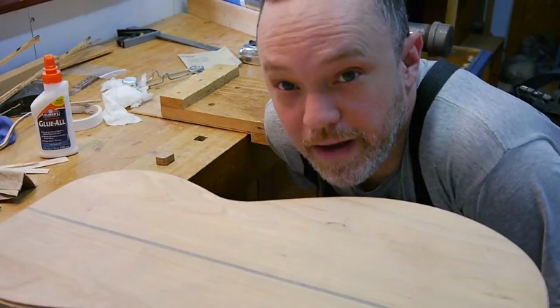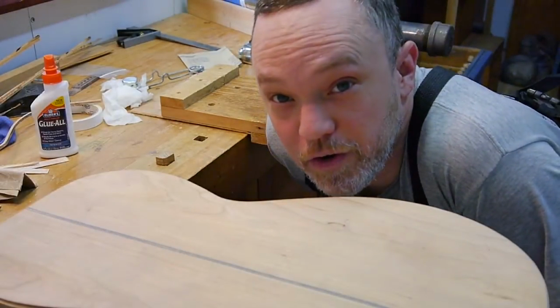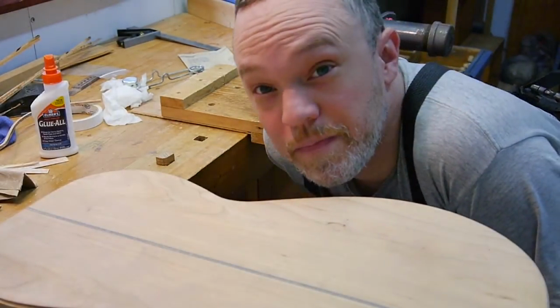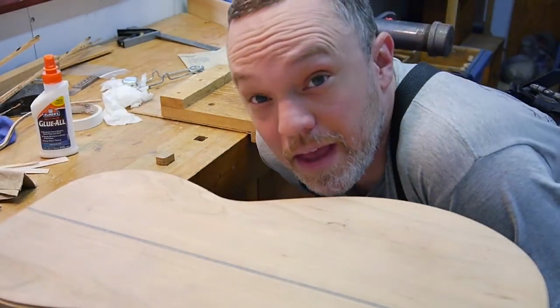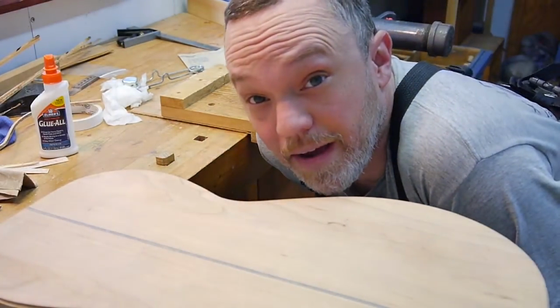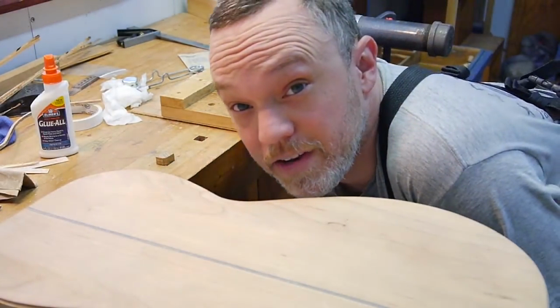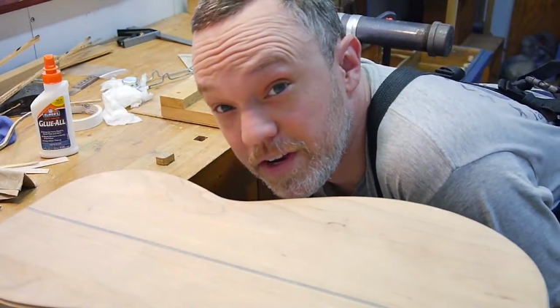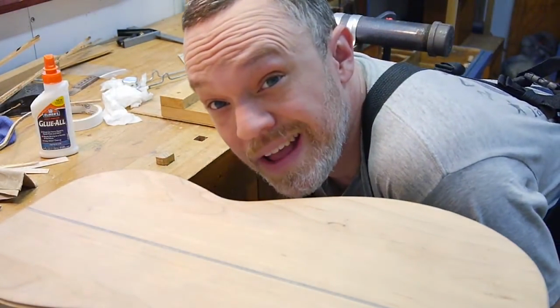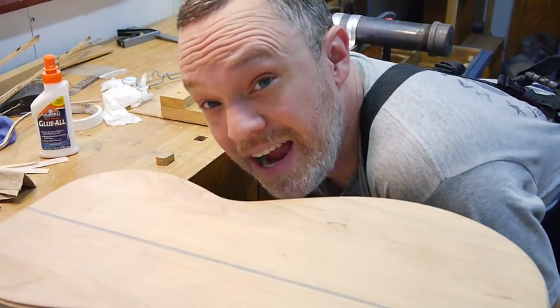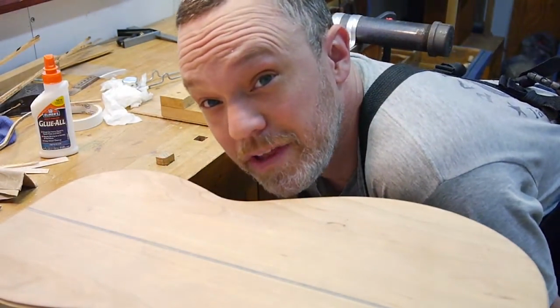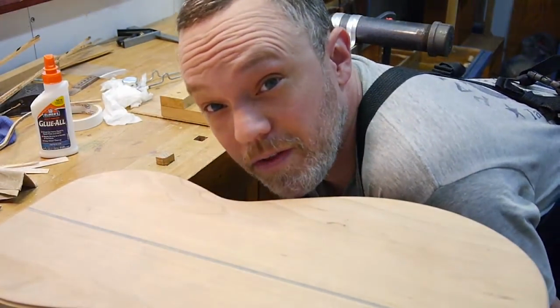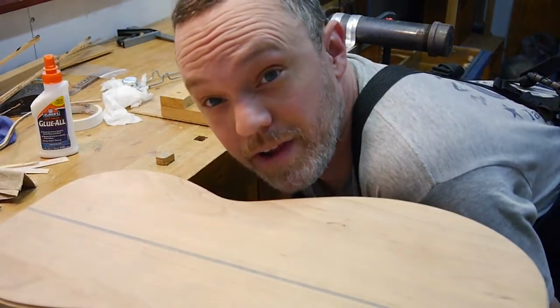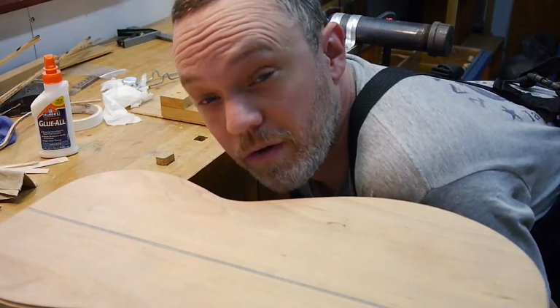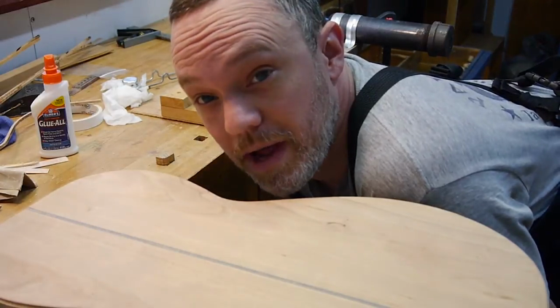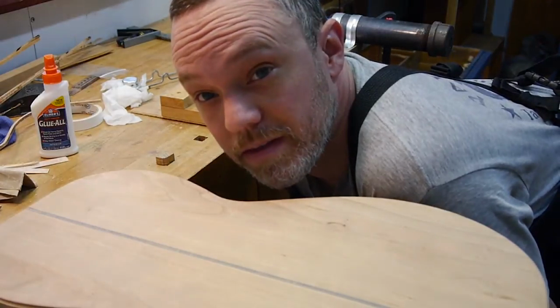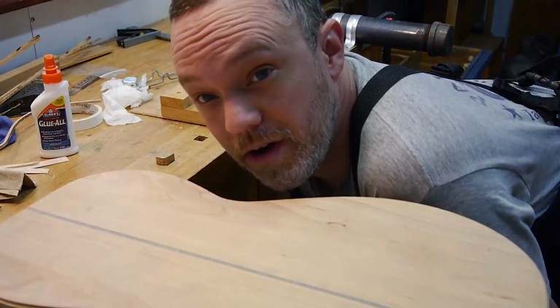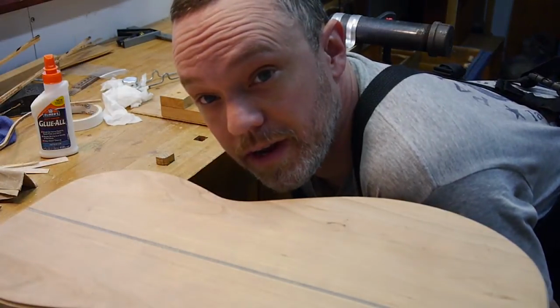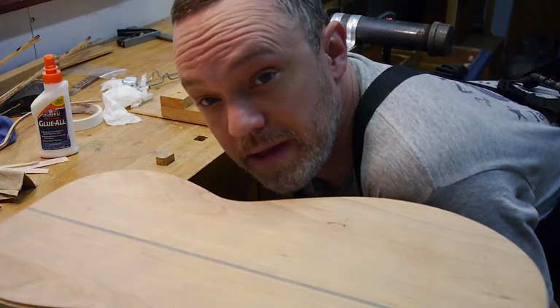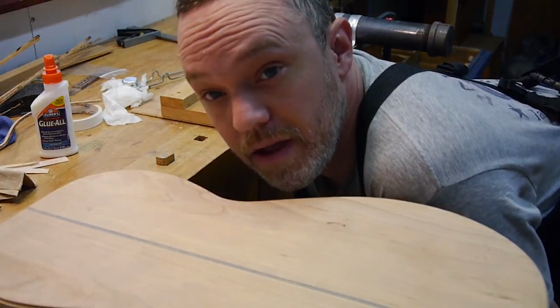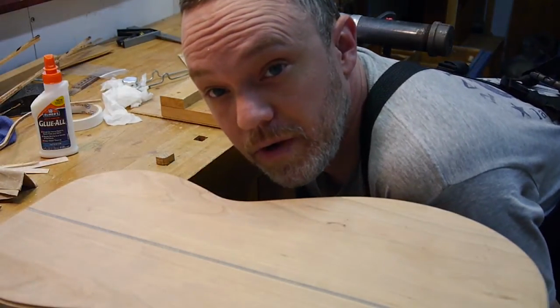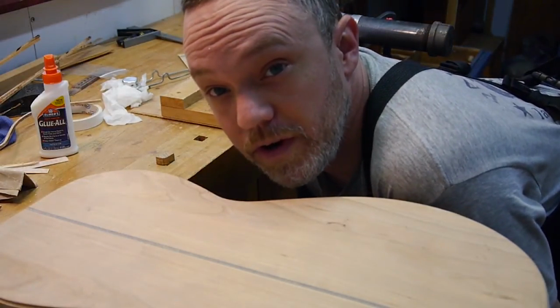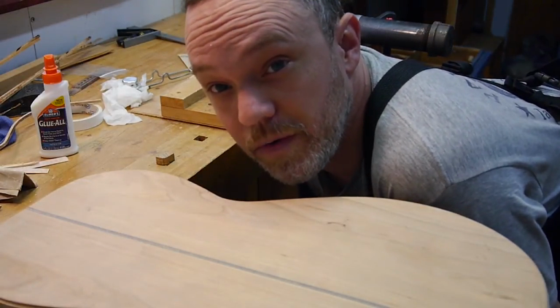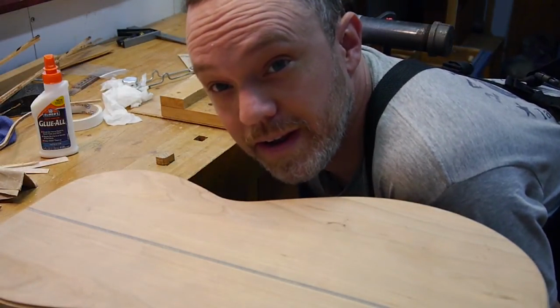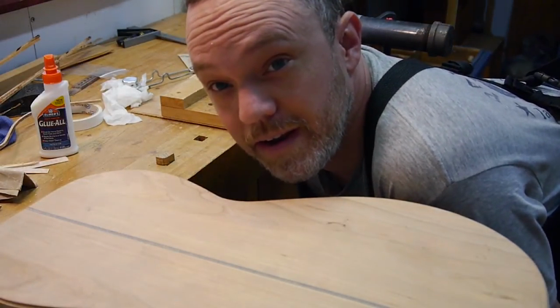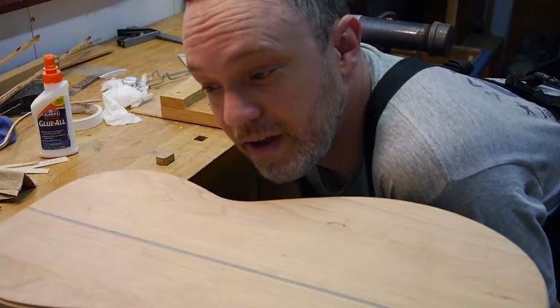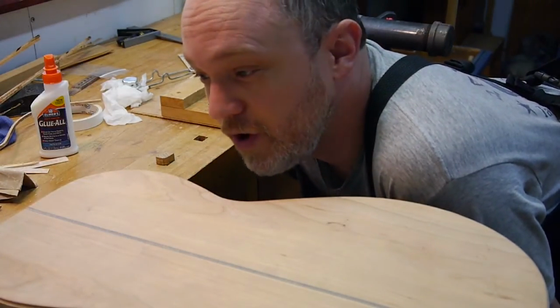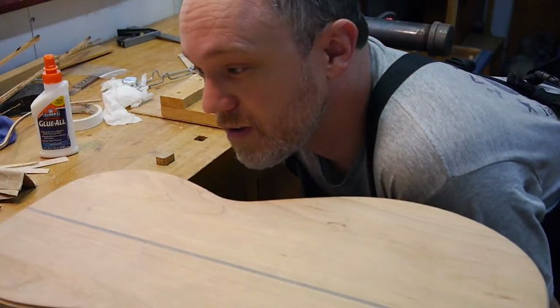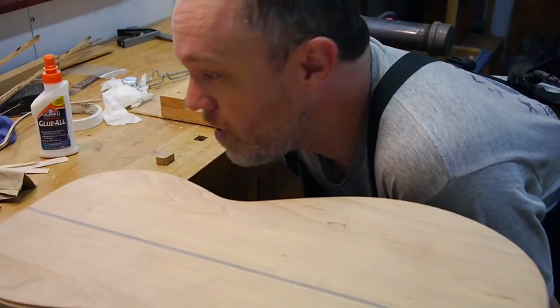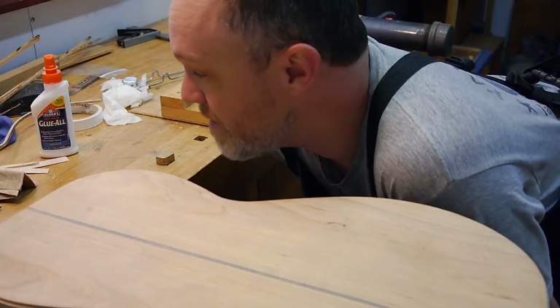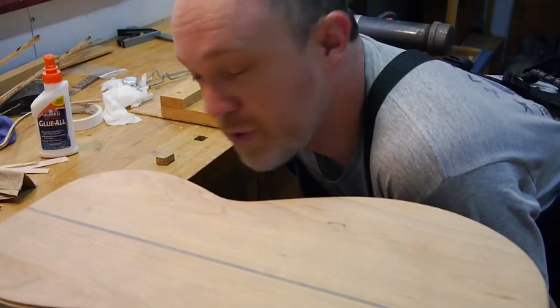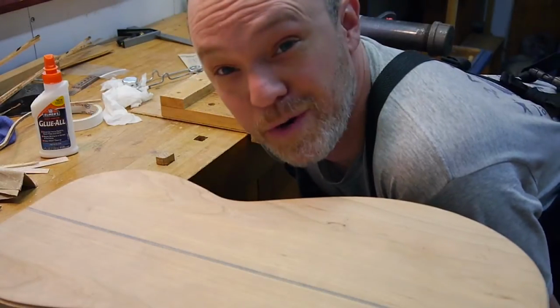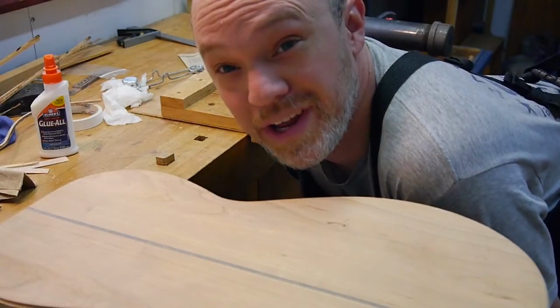Hi there YouTube, Jason here. I haven't really done a whole lot of videos about this guitar that I'm making, but I wanted to do one today and show you because there's a part I'm having a little bit of trouble with.